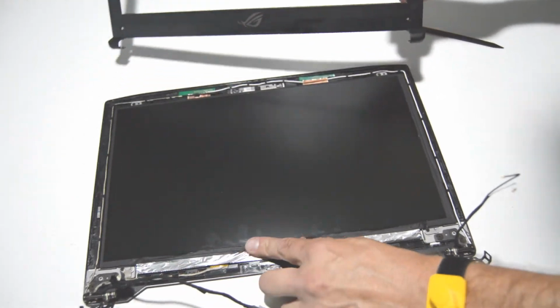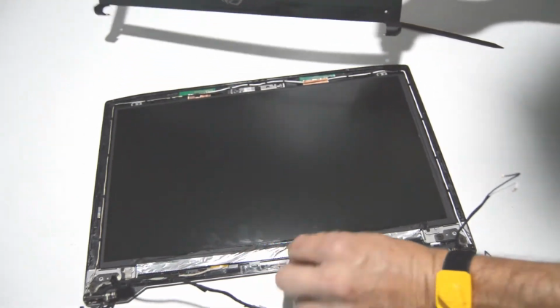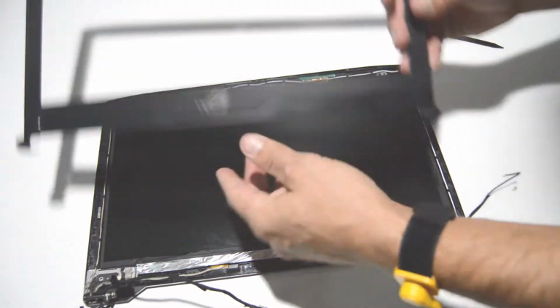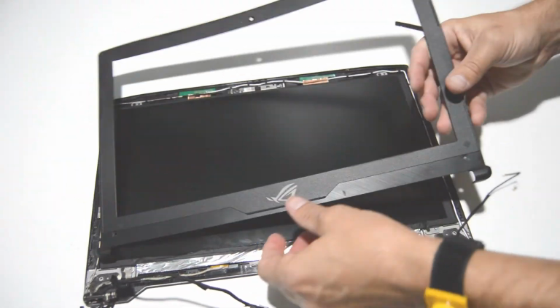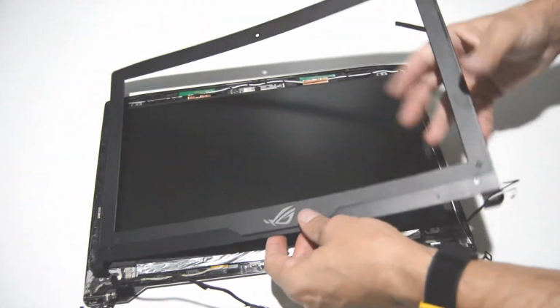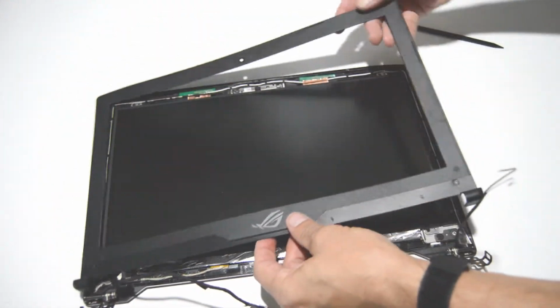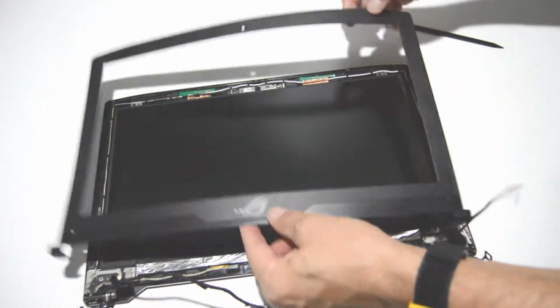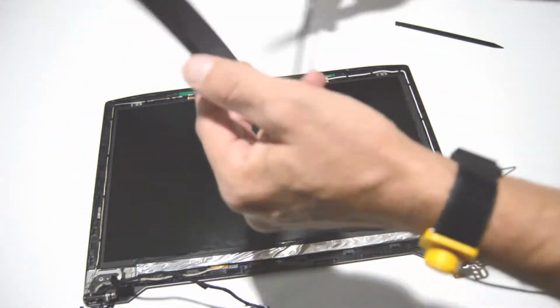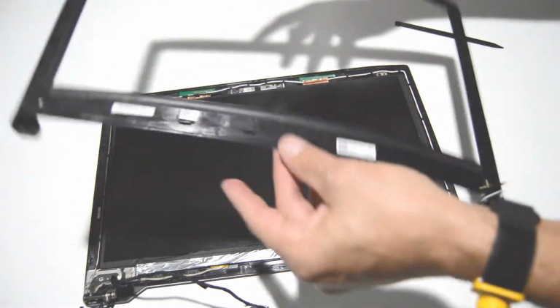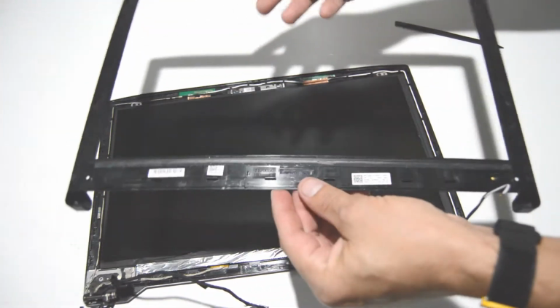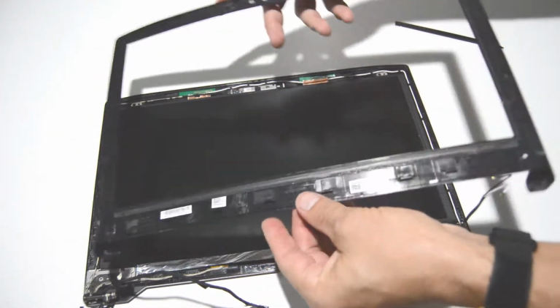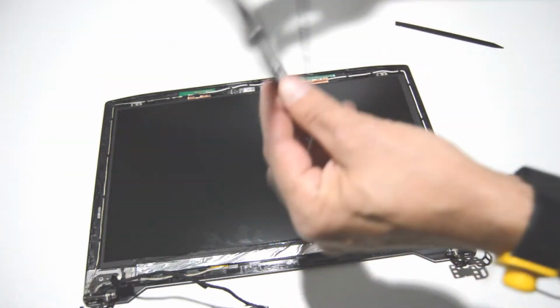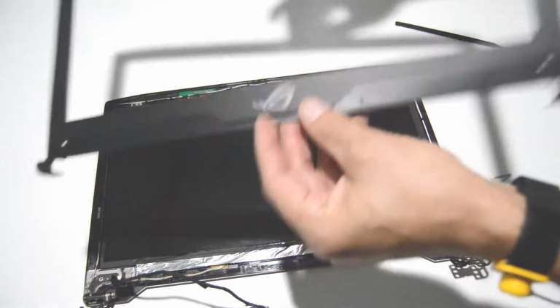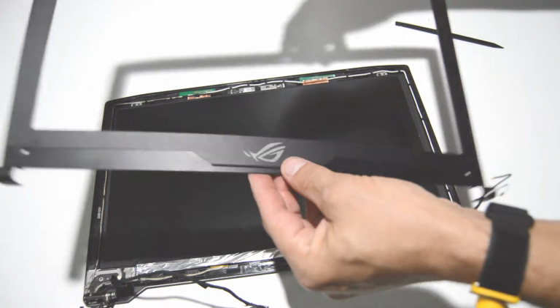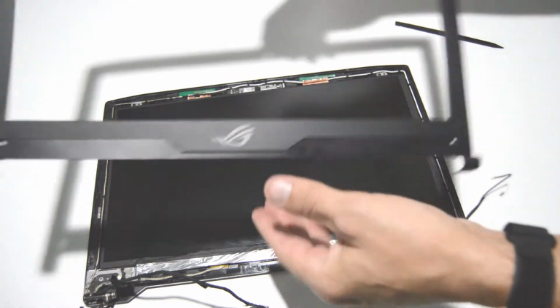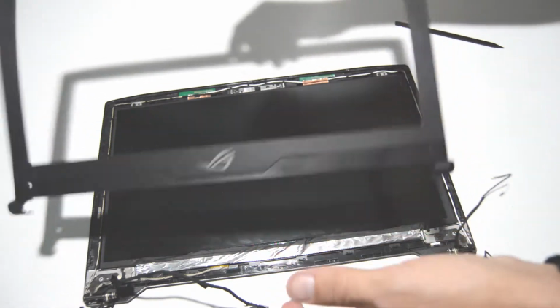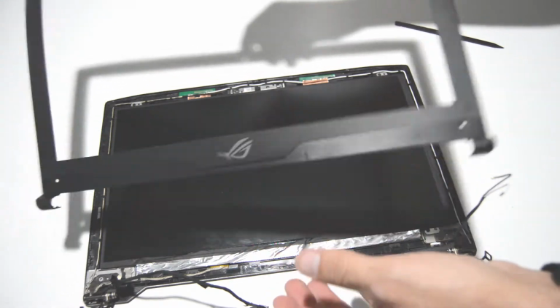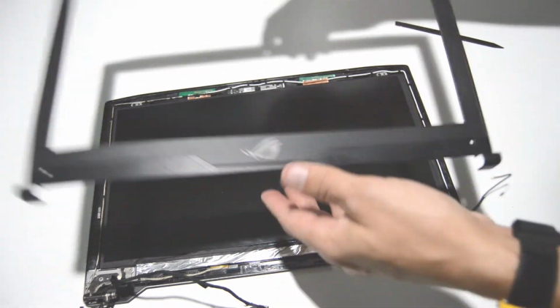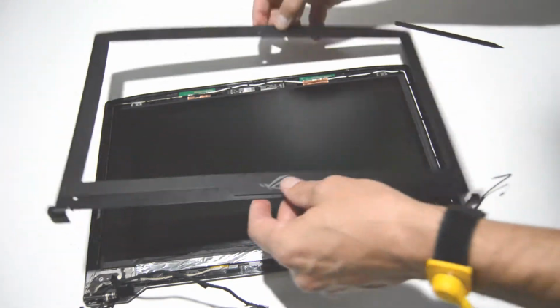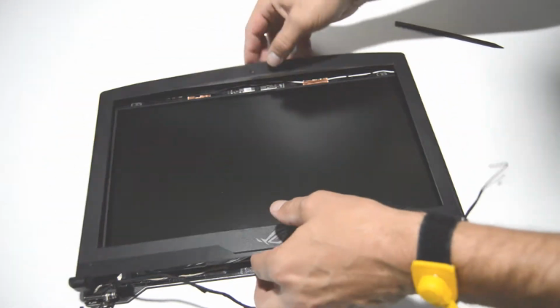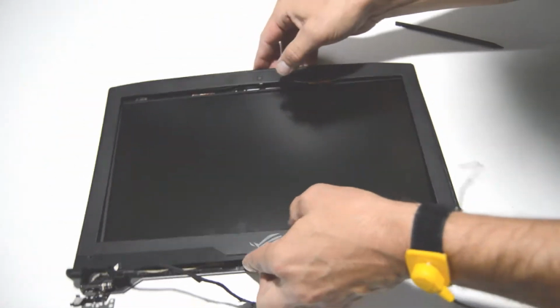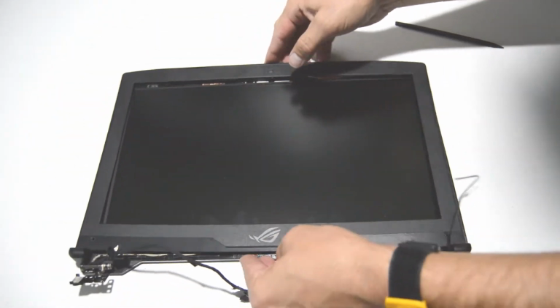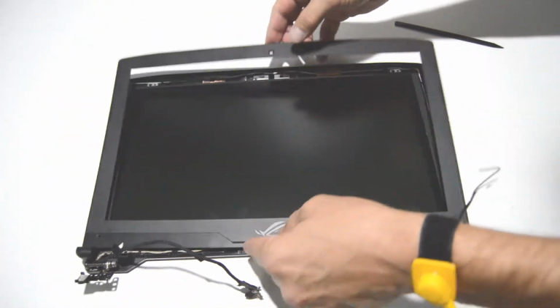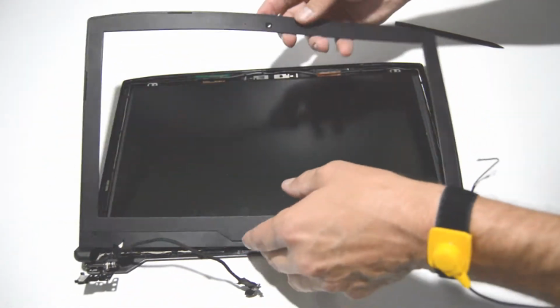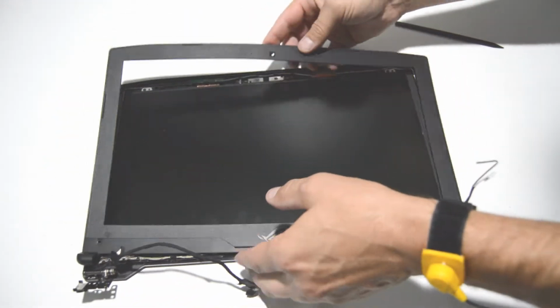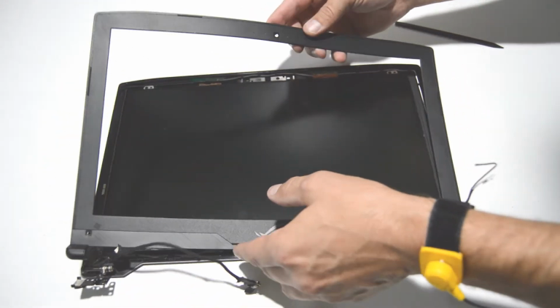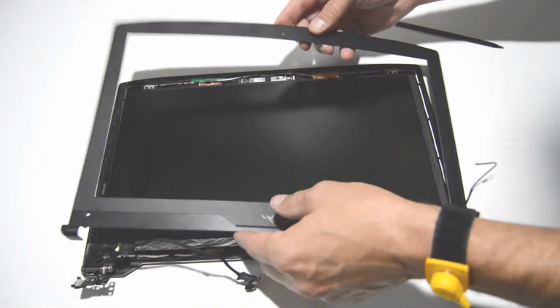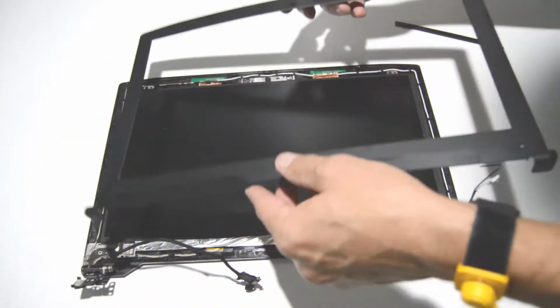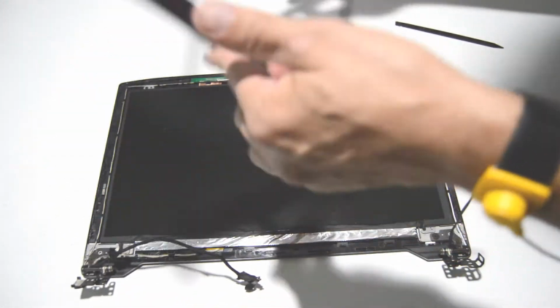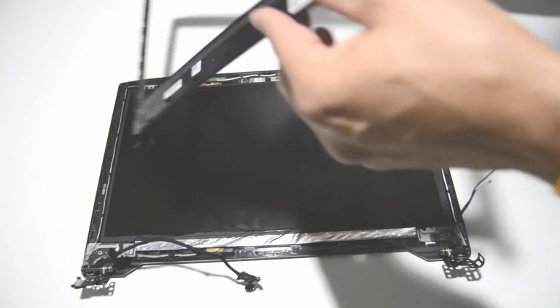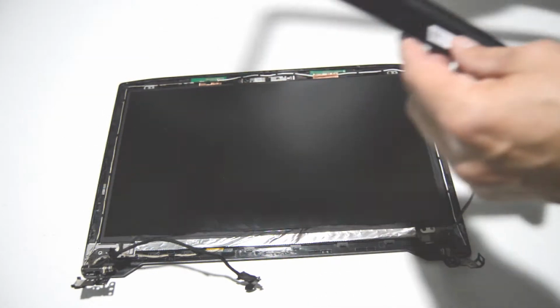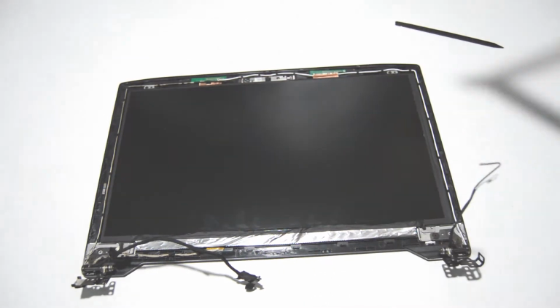There we go — we have the two pieces separated. Just be pretty gentle, it's kind of flimsy, but as long as you're gentle and work your way around, you should be able to get the bezel off no problem.